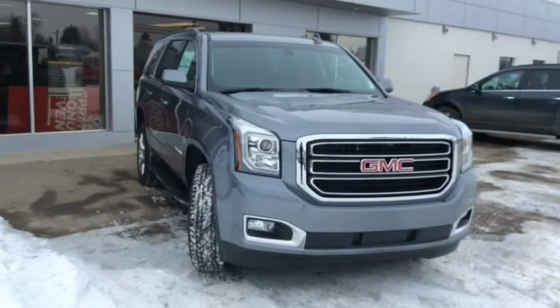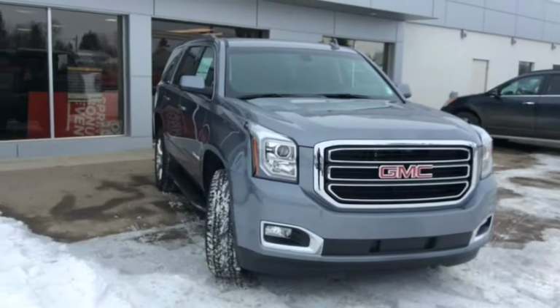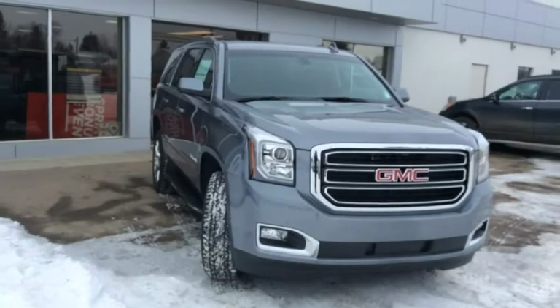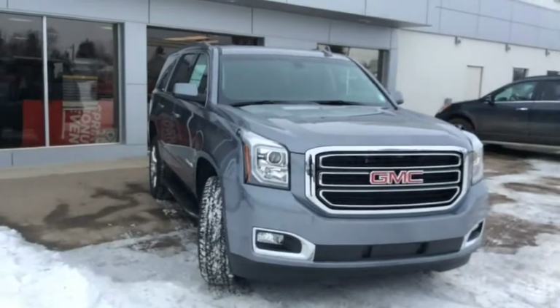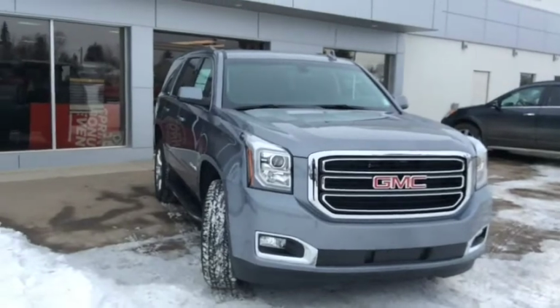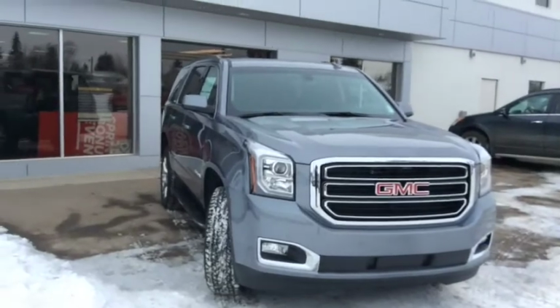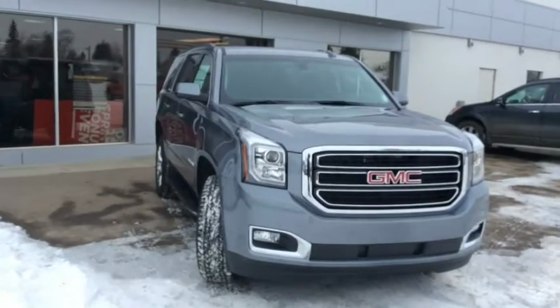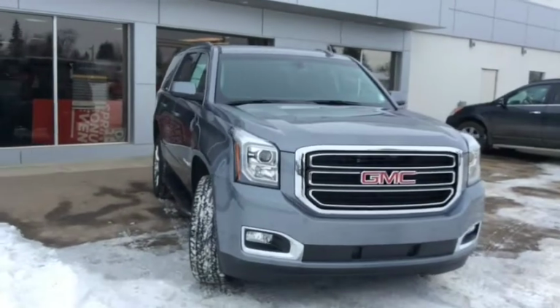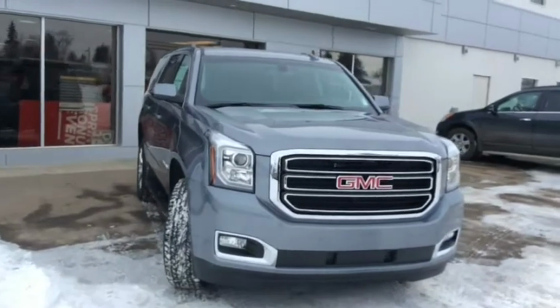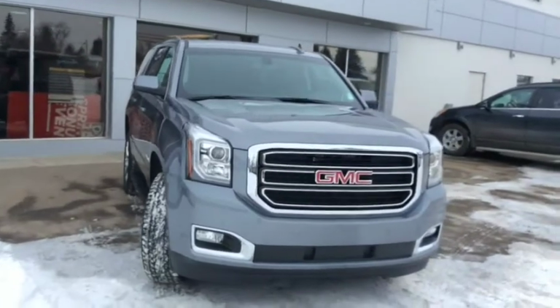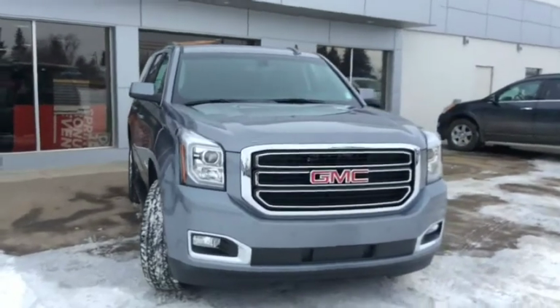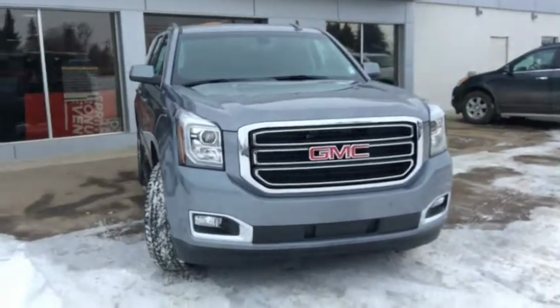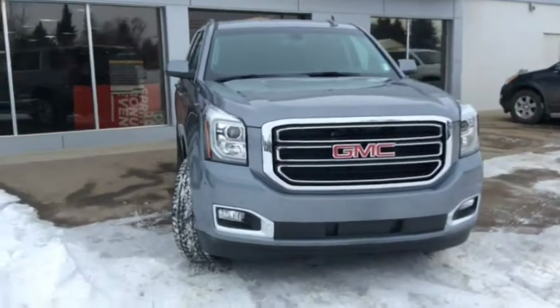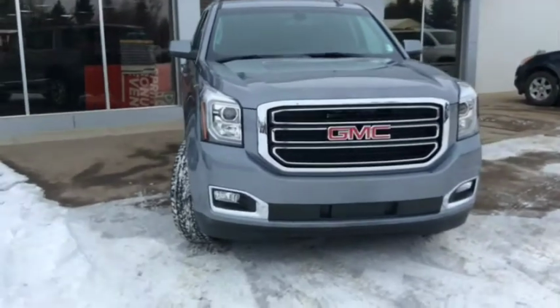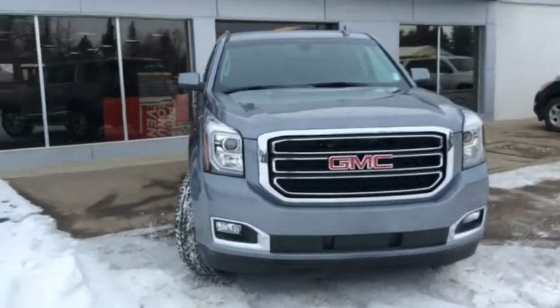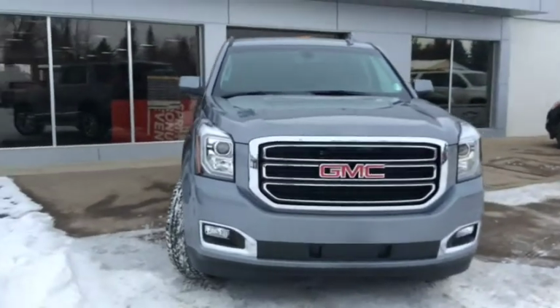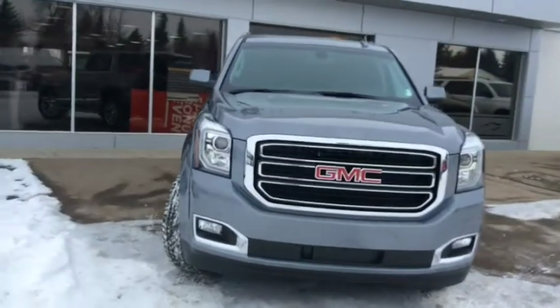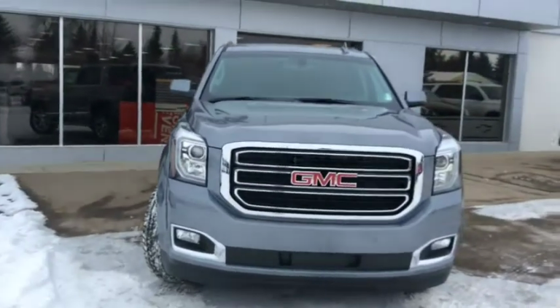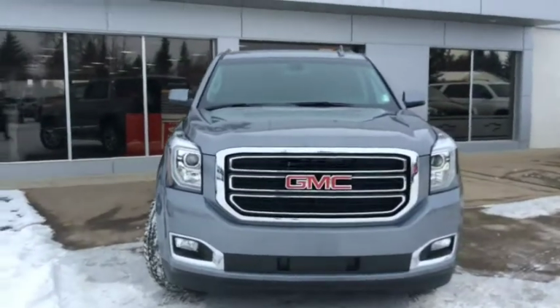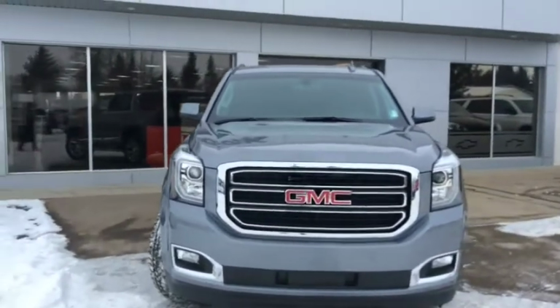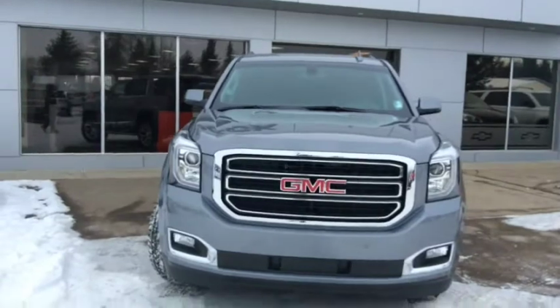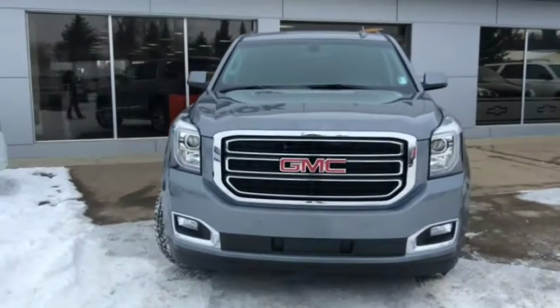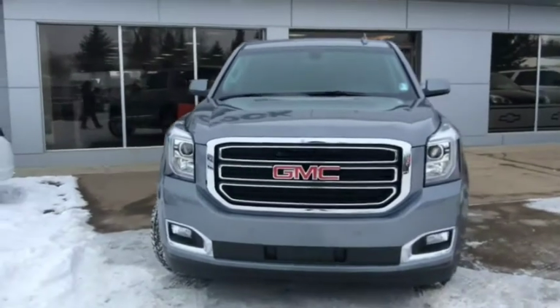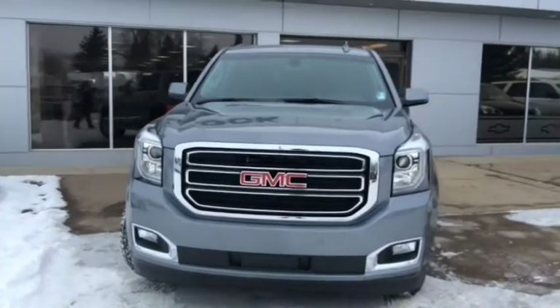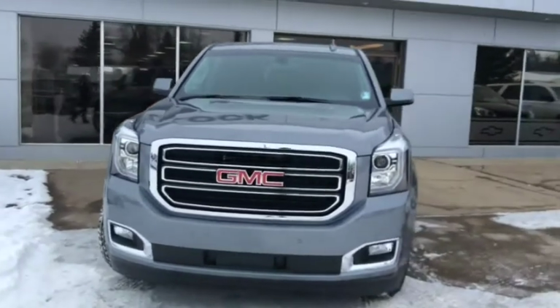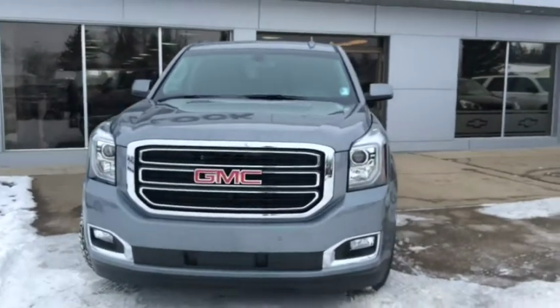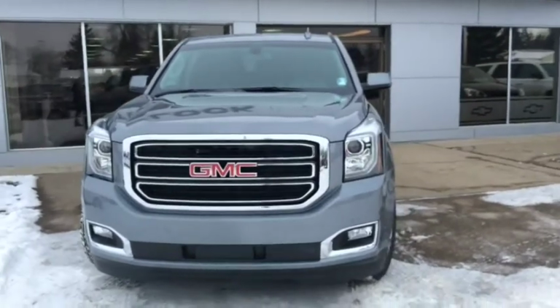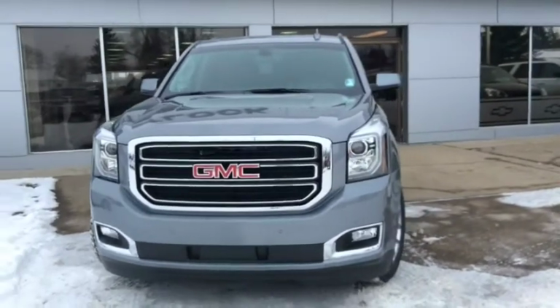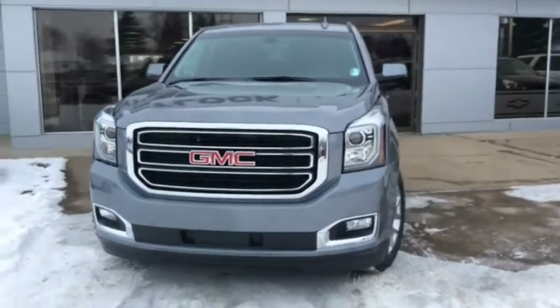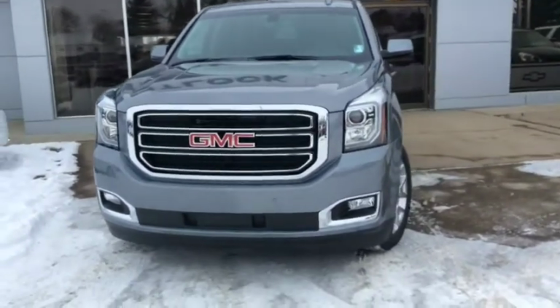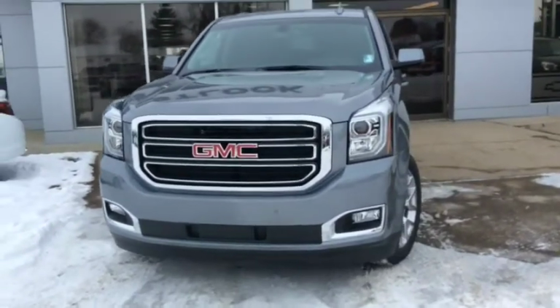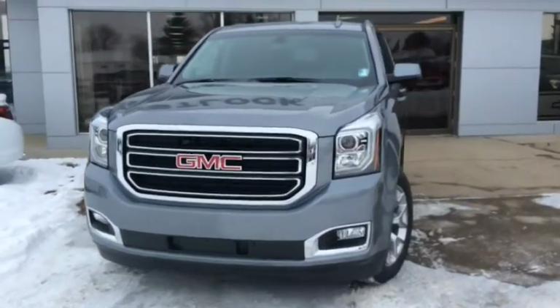Welcome back to Westlock Motors. This is stock number 18T130, a 2018 GMC Yukon SLE, finished in a satin steel metallic.